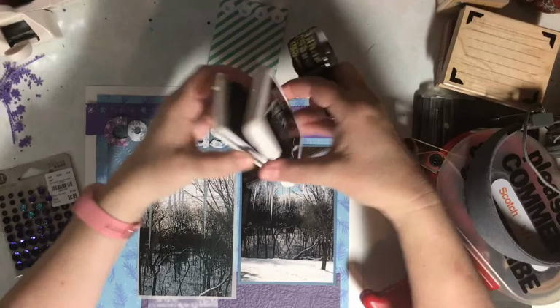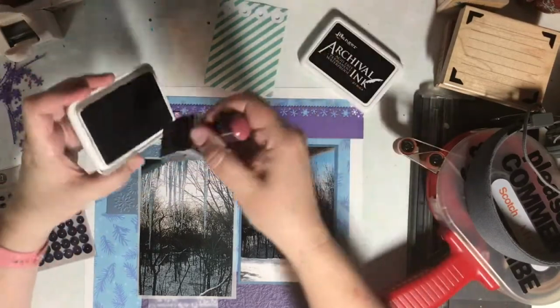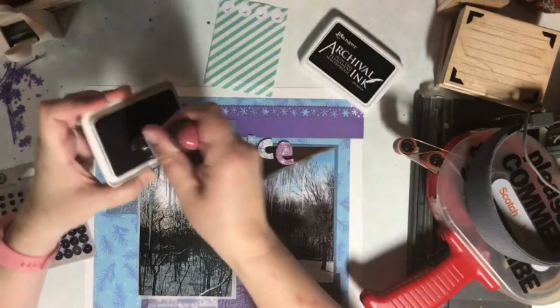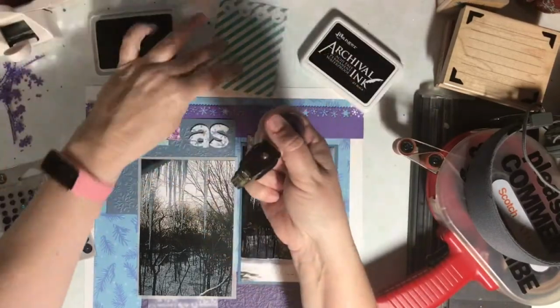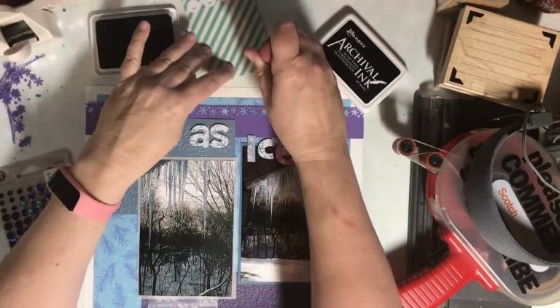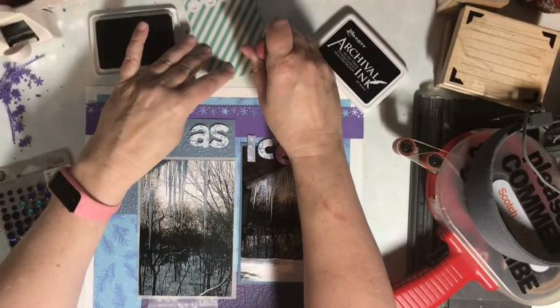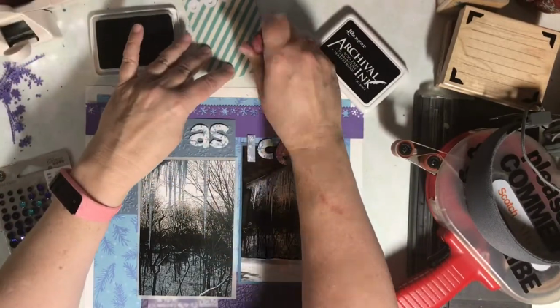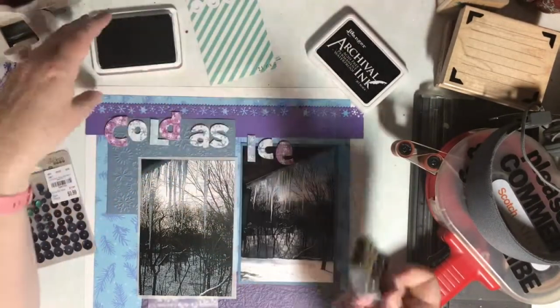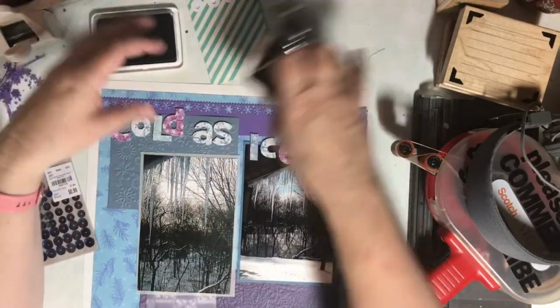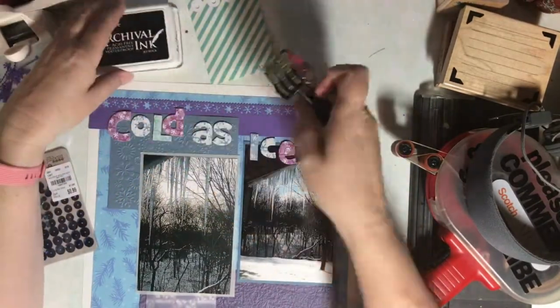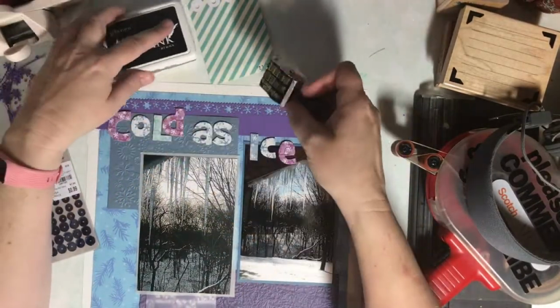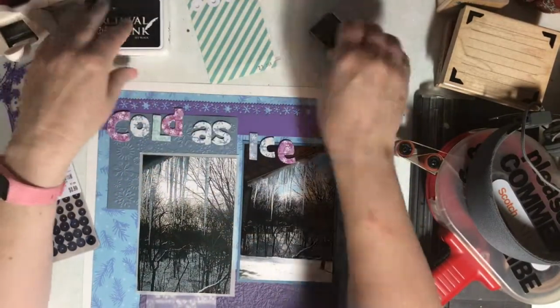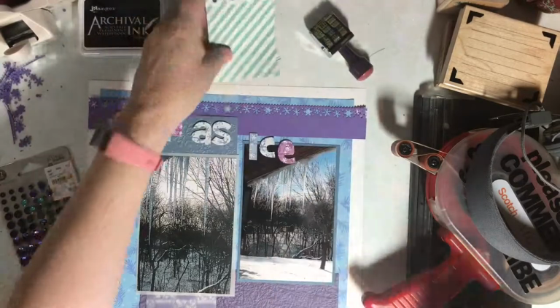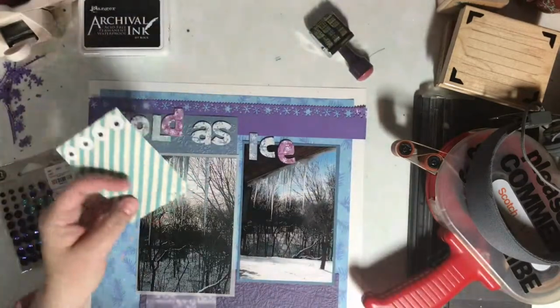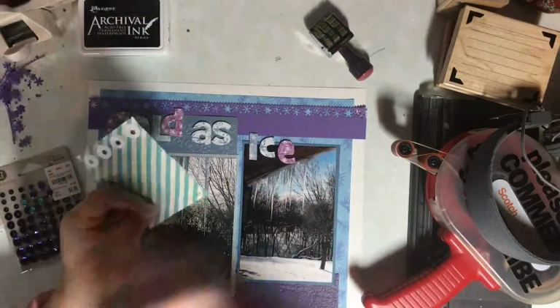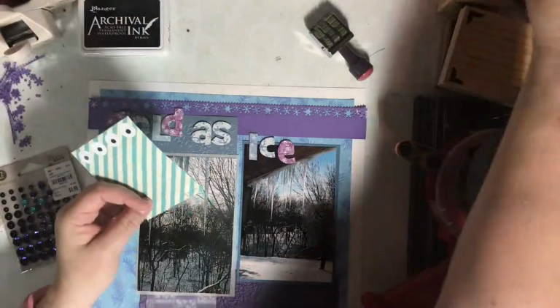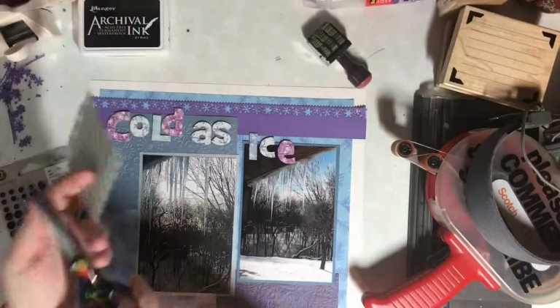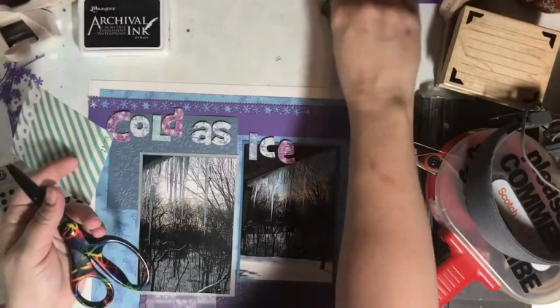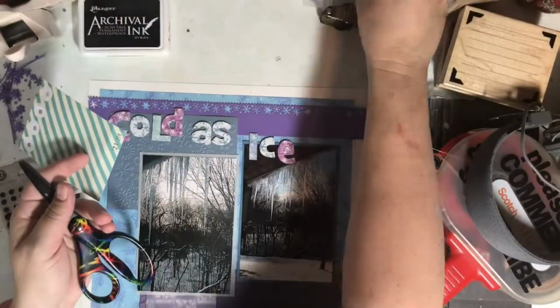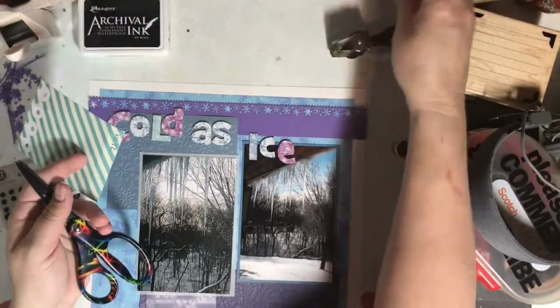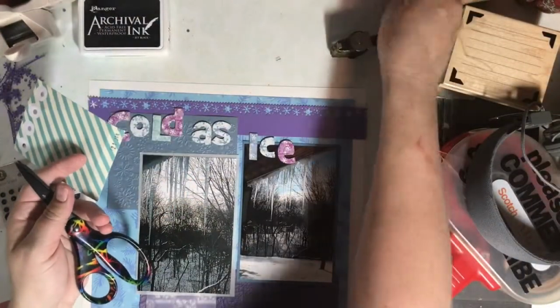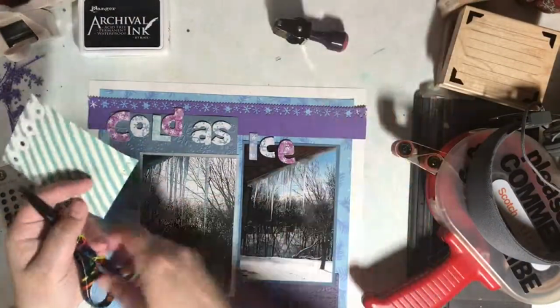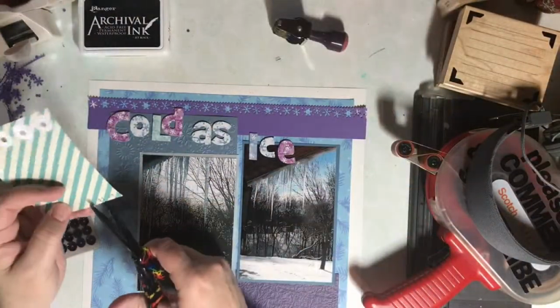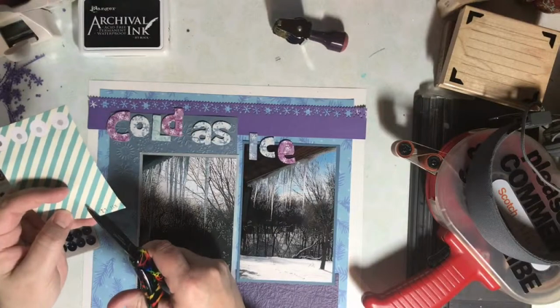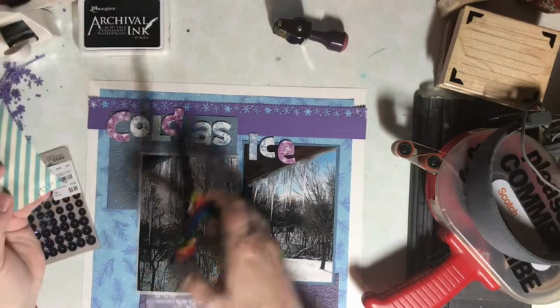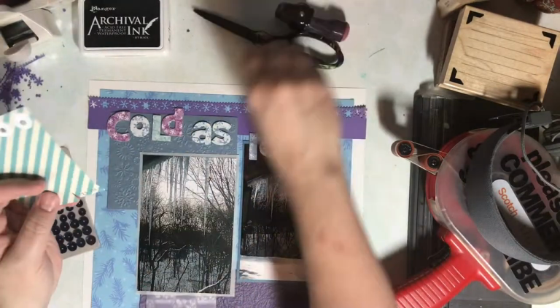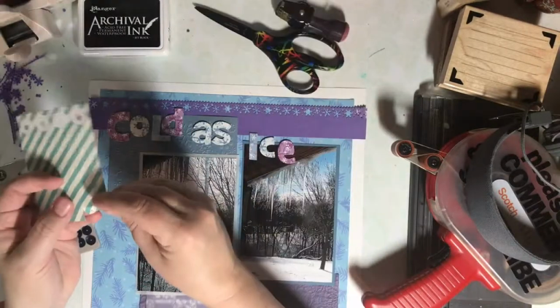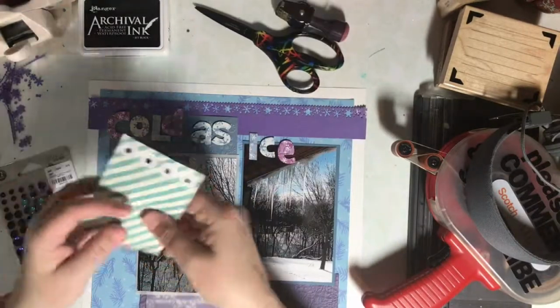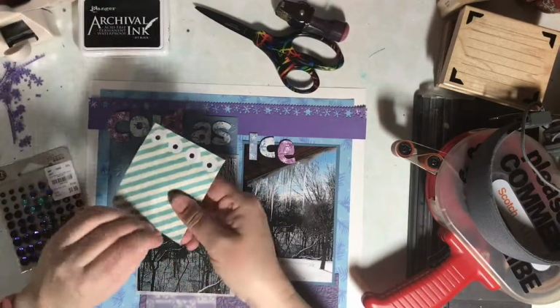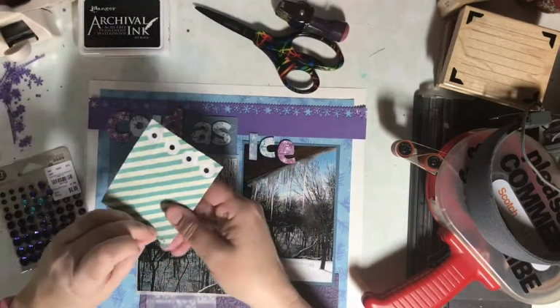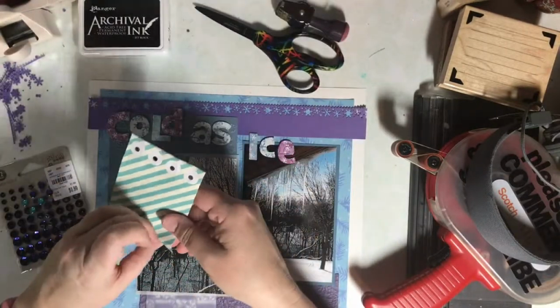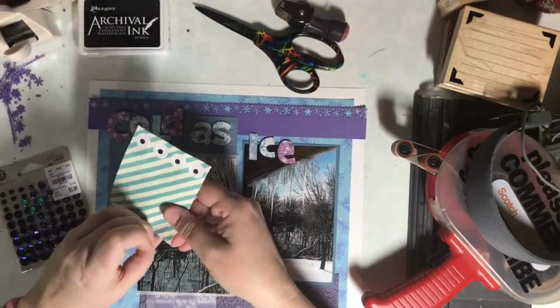Calvin Ball is giving points for using a number, using a stamp, and using washi tape. So I'm stacking points together by stamping the date — which includes a number — on this washi tape.